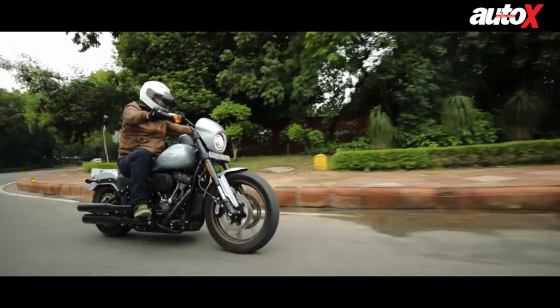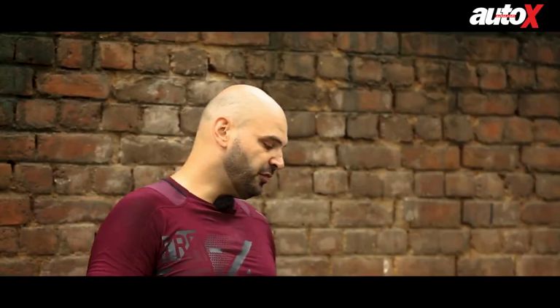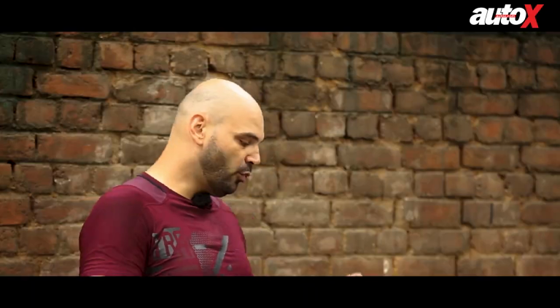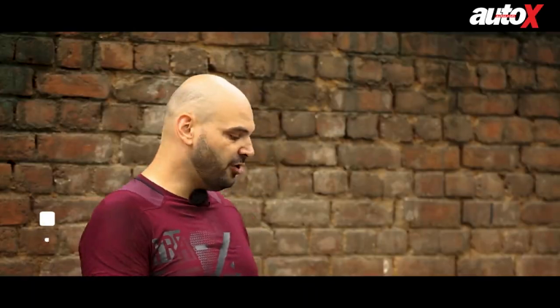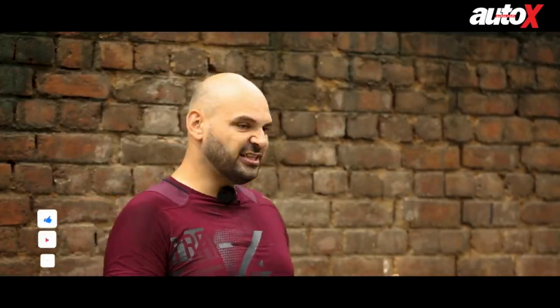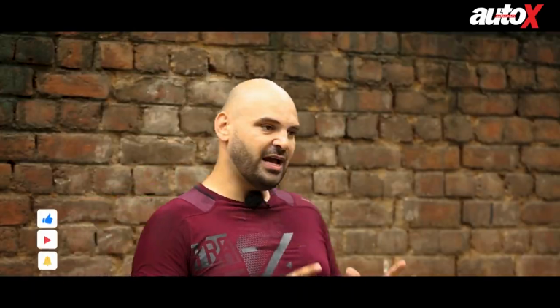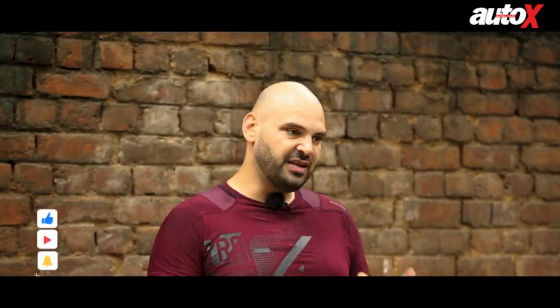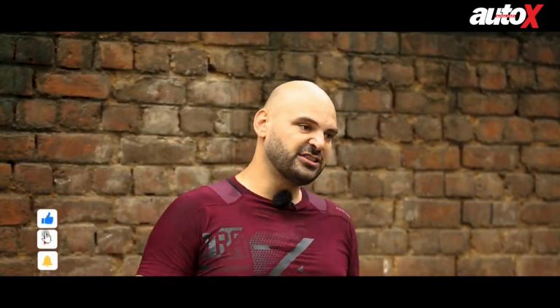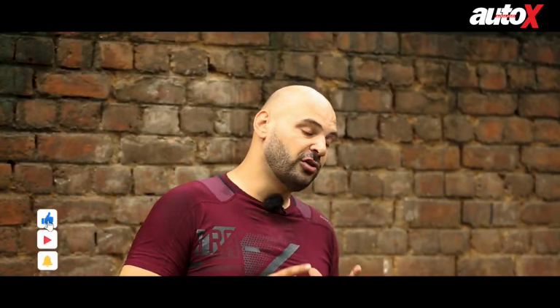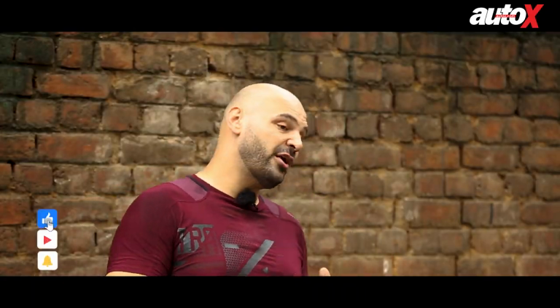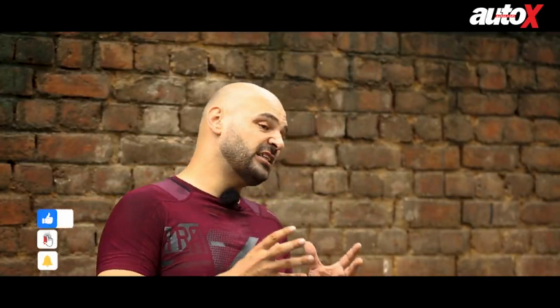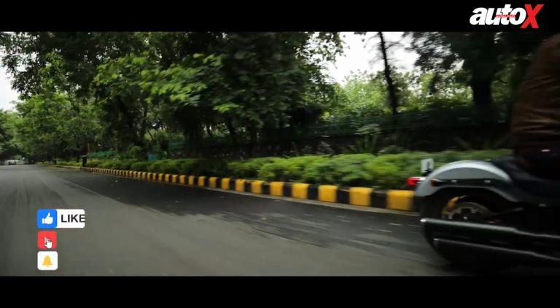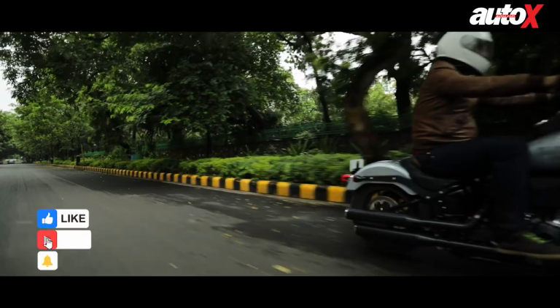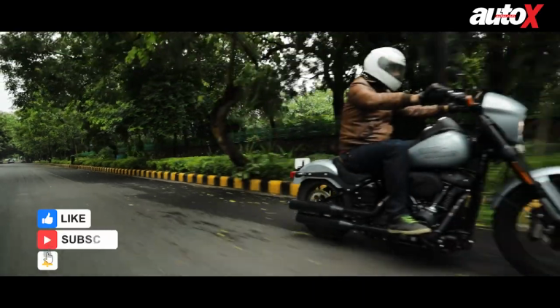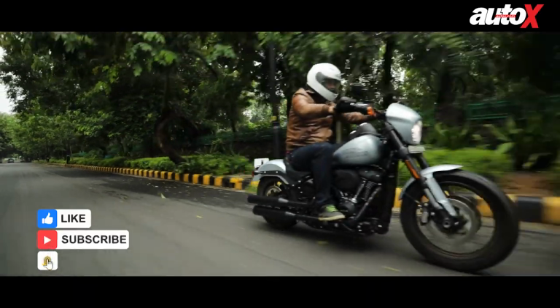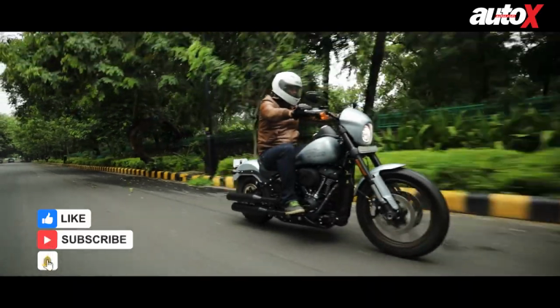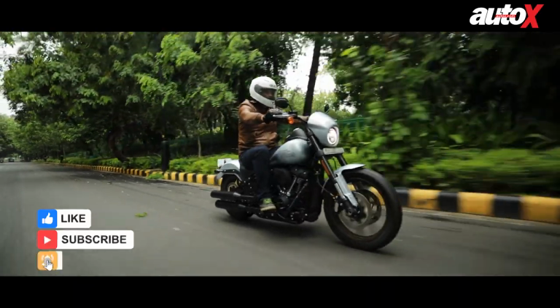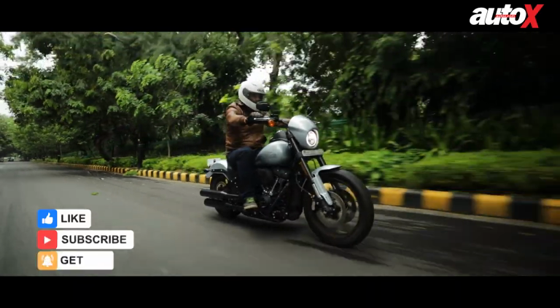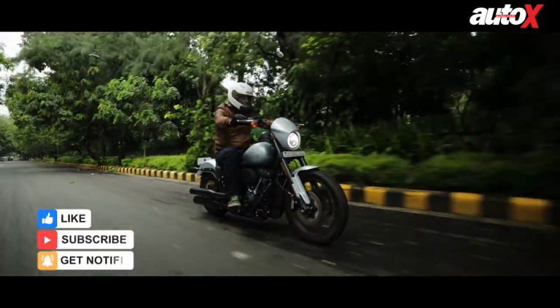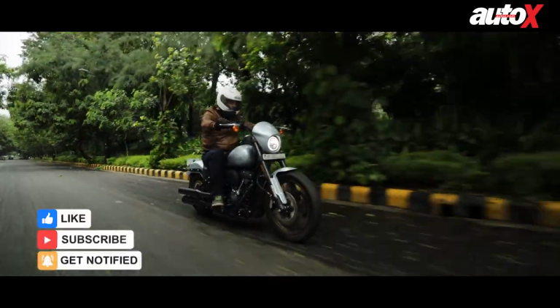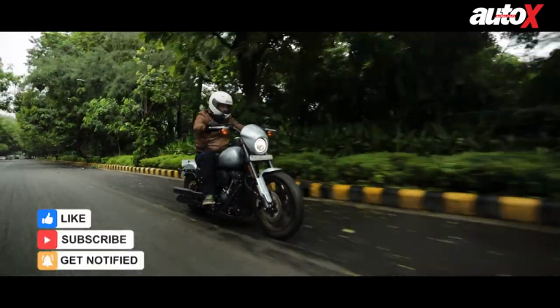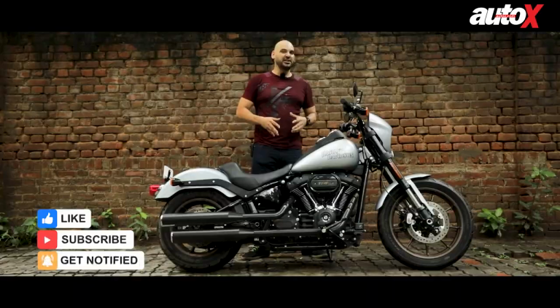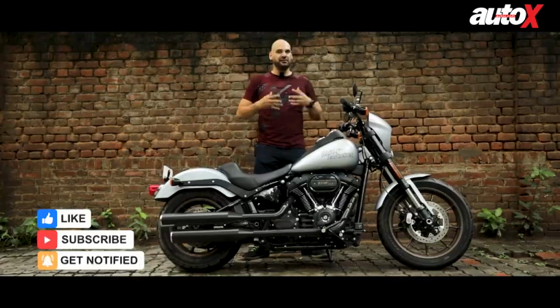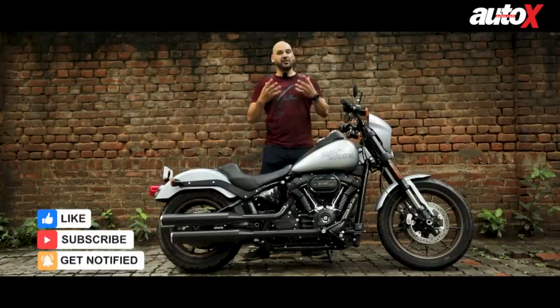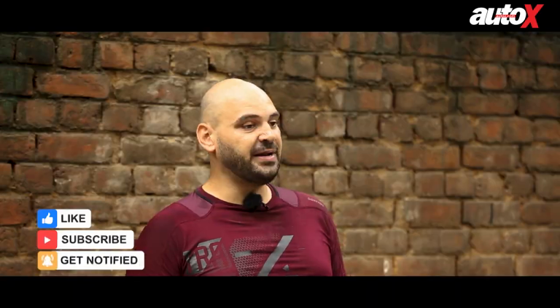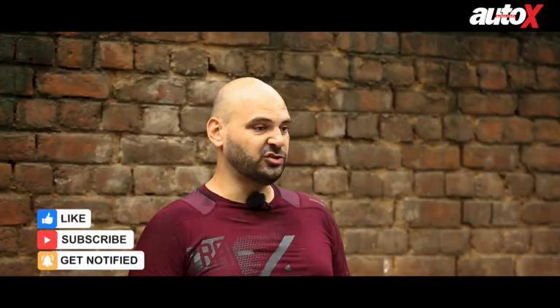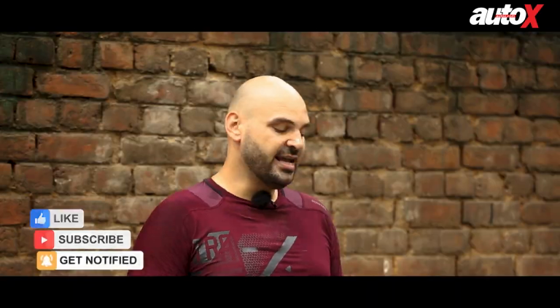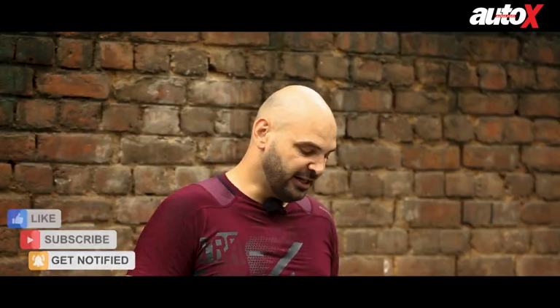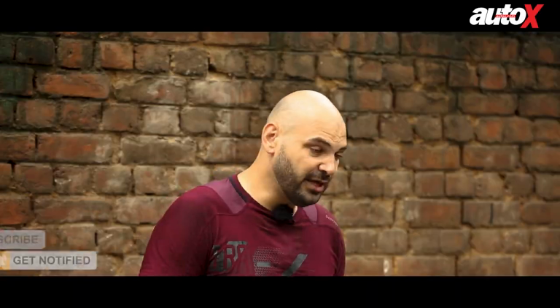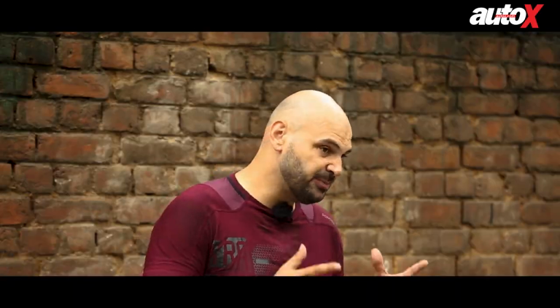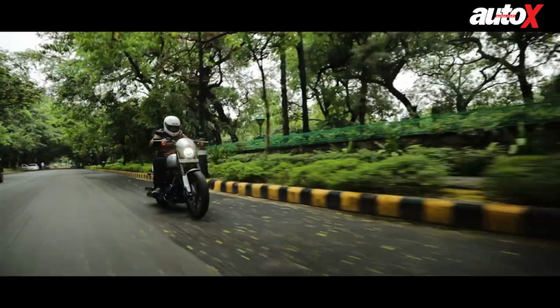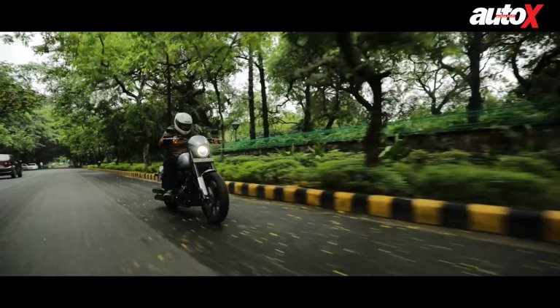The Lowrider S we have today is called the Lowrider S for a reason — the S stands for Special, and that means it gets a lot of different updates, including a much bigger engine.